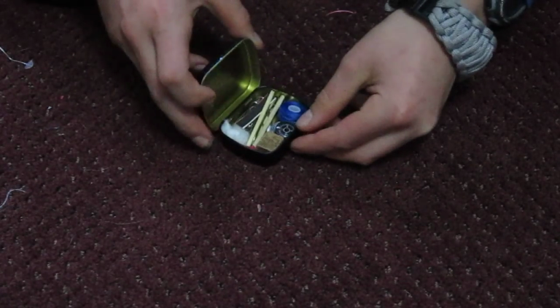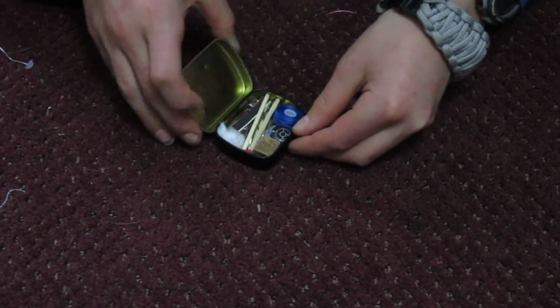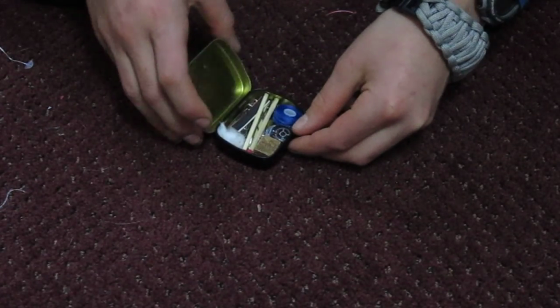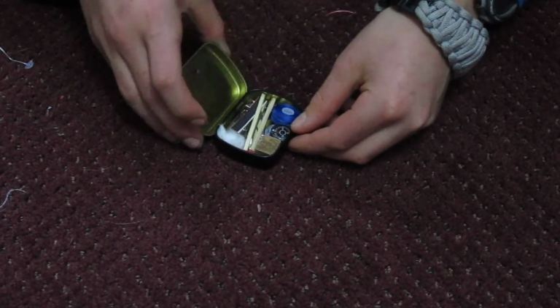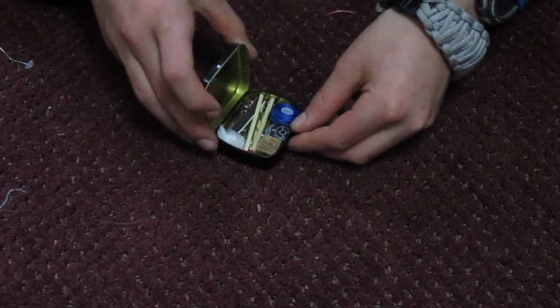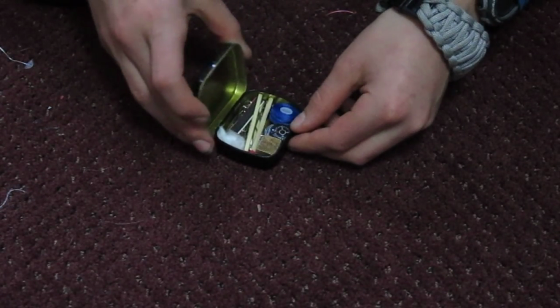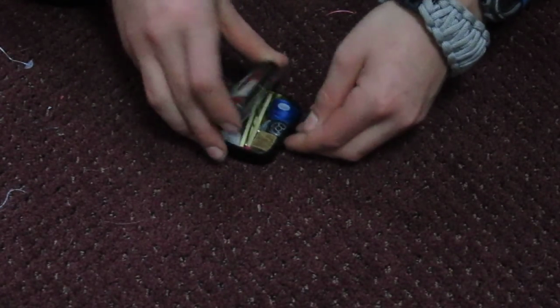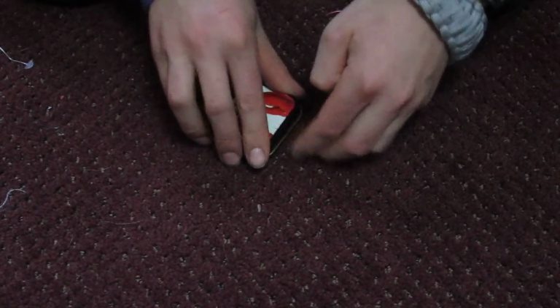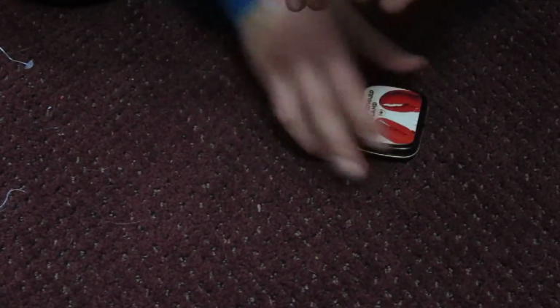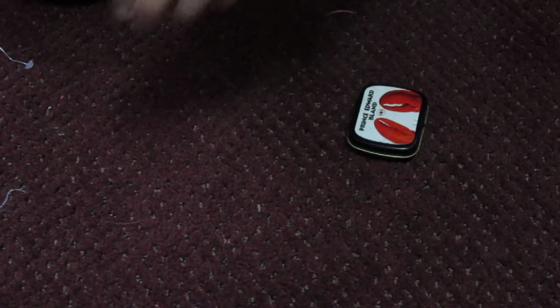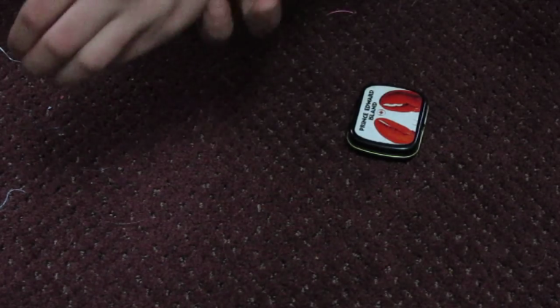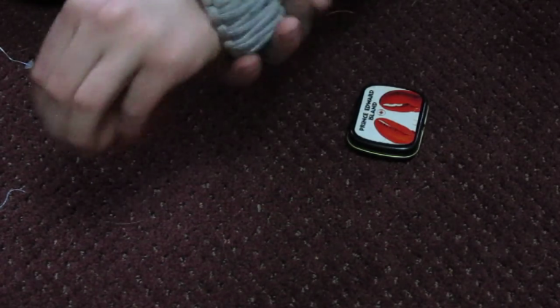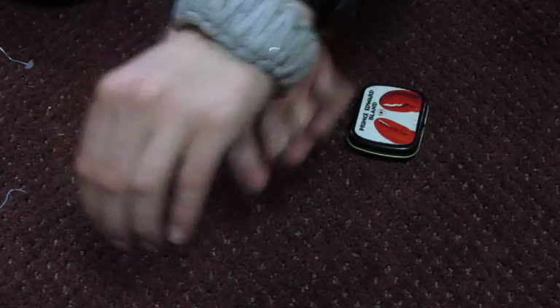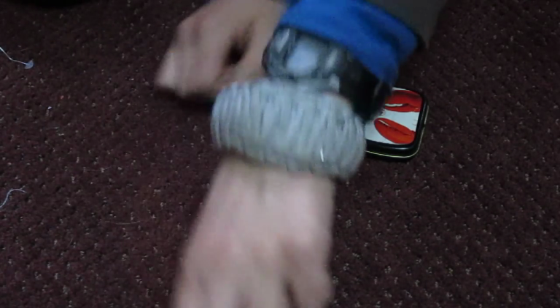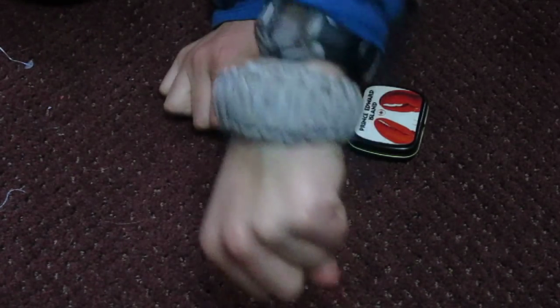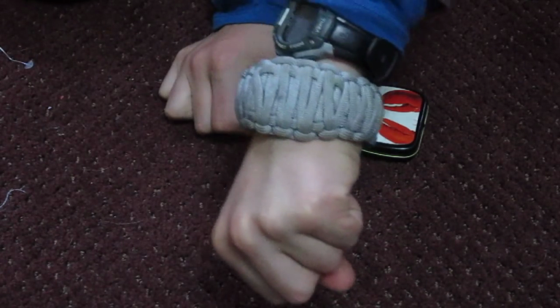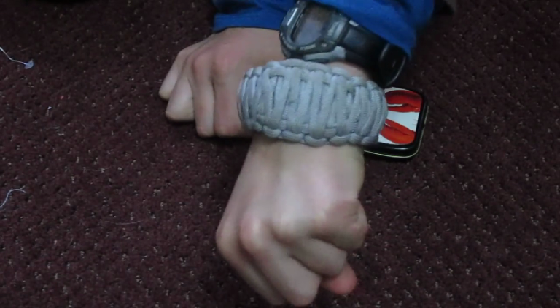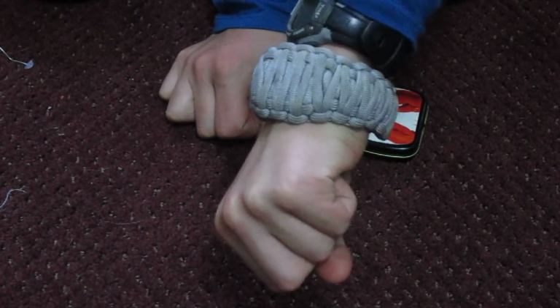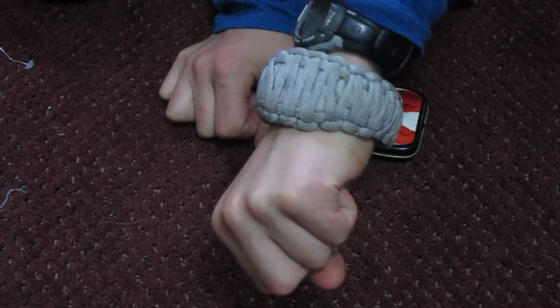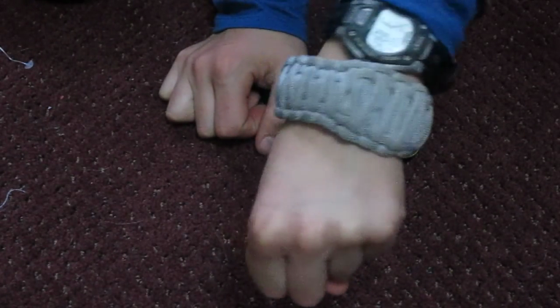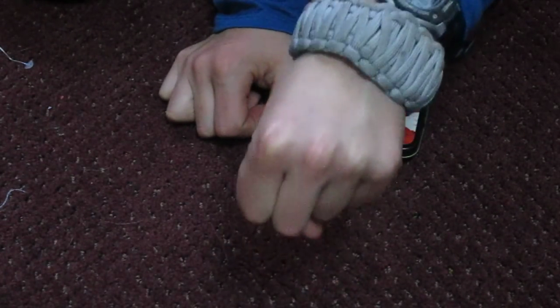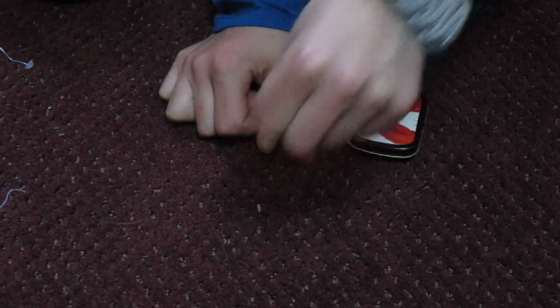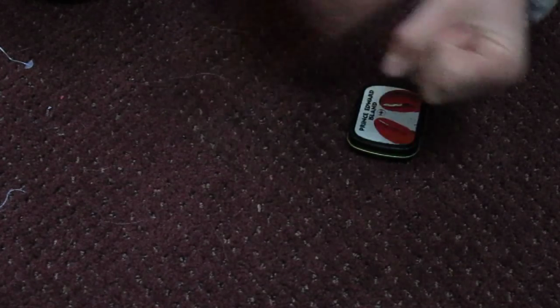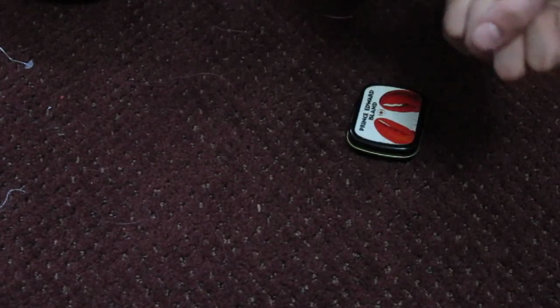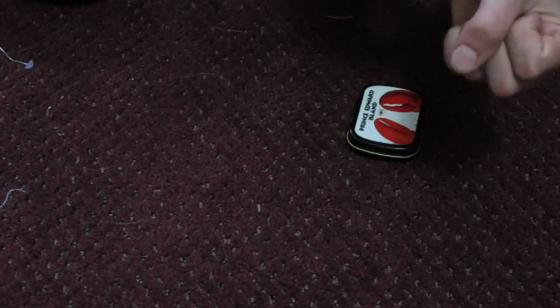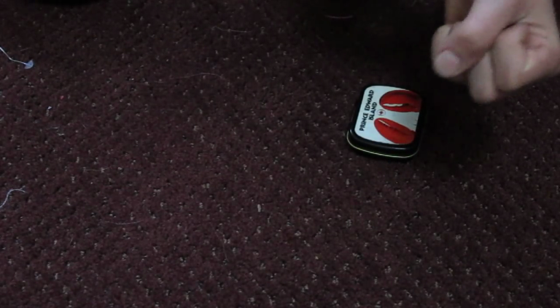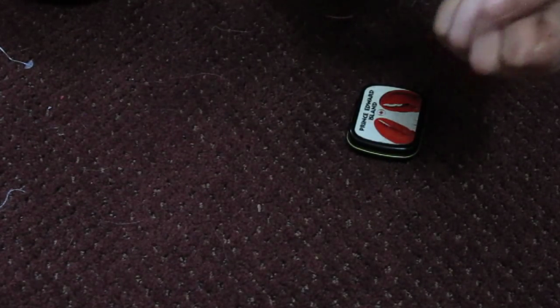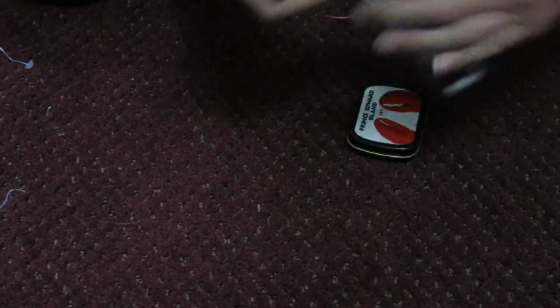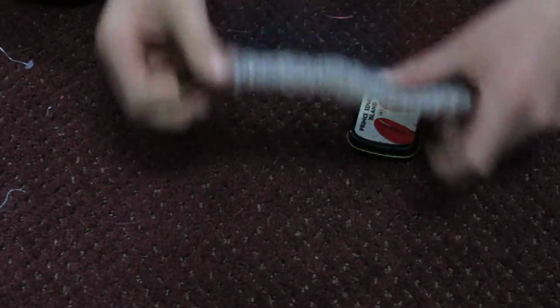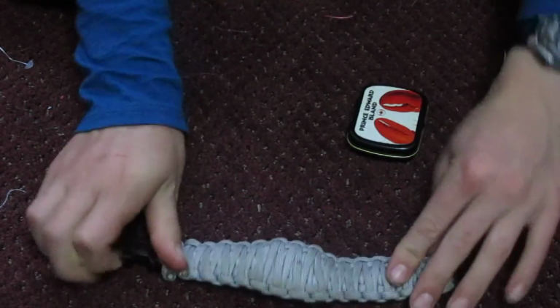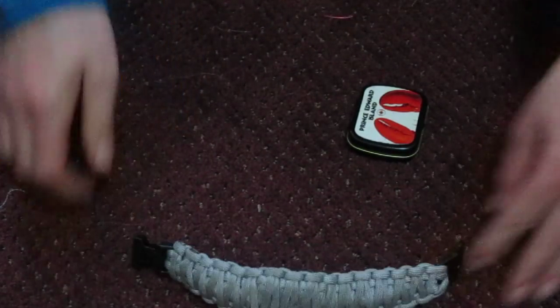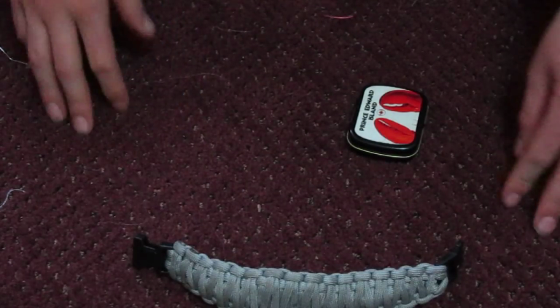So that's your survival kit tin that you can just close up and put in your pocket and have it for when you need it. Thank you for watching — I'm going to be making a video on how to make a king cobra bracelet with a survival kit inside, so stay tuned. Thank you.